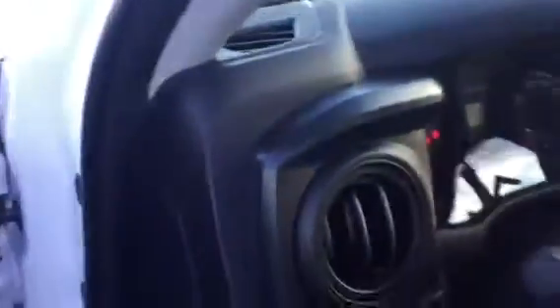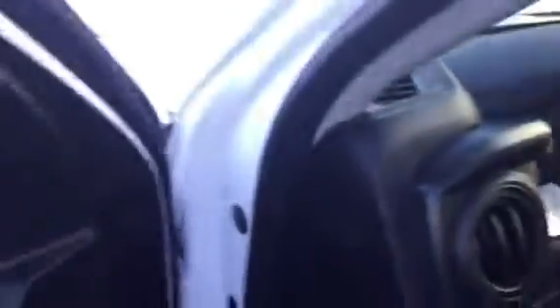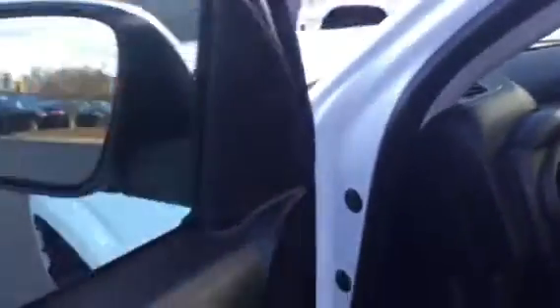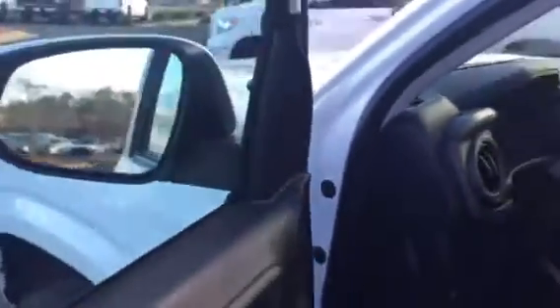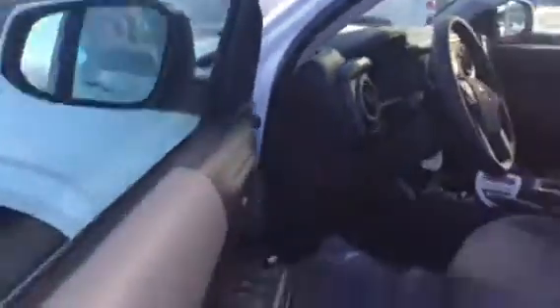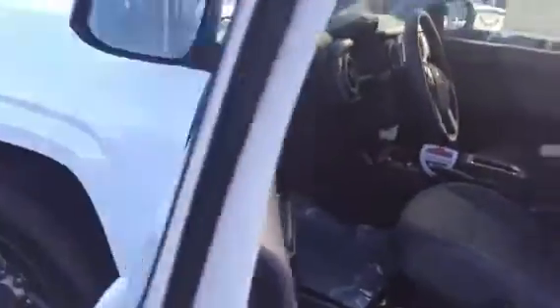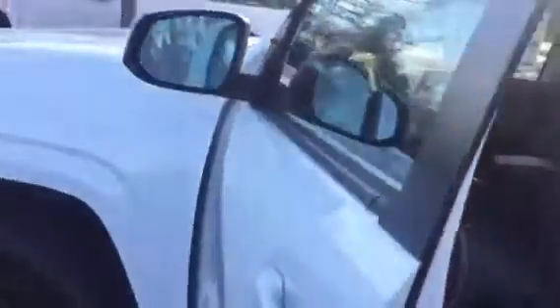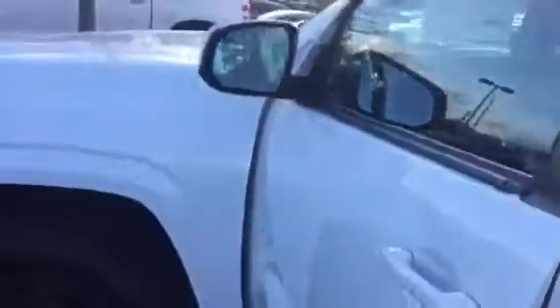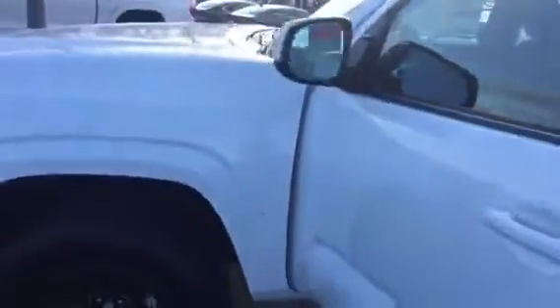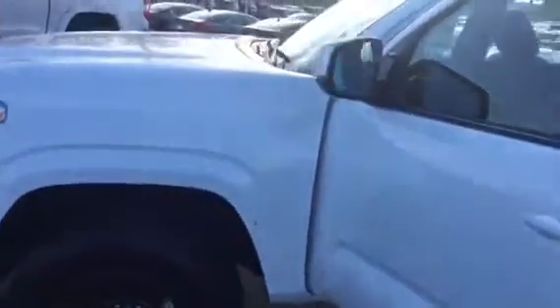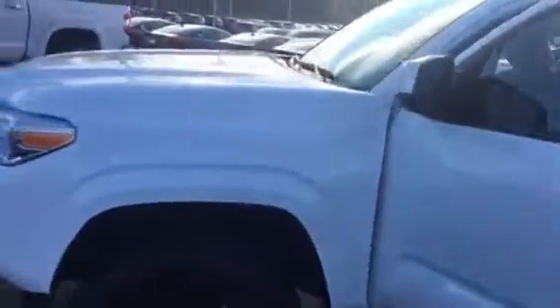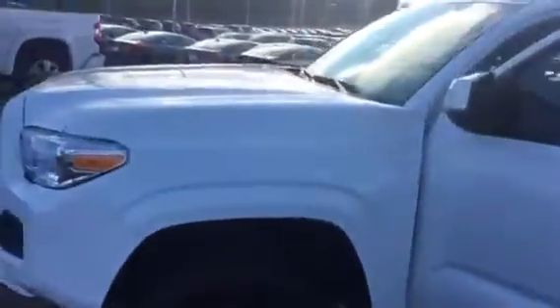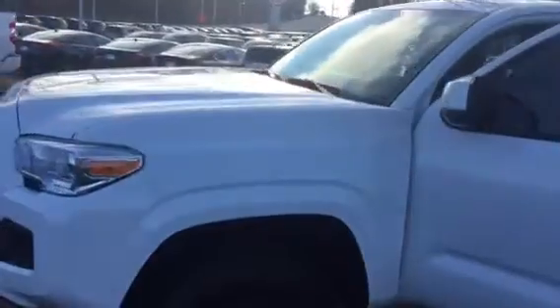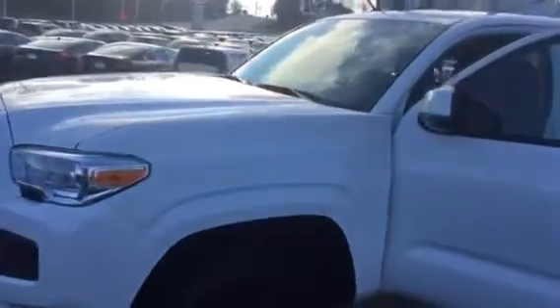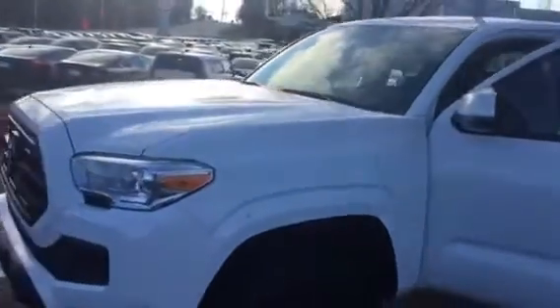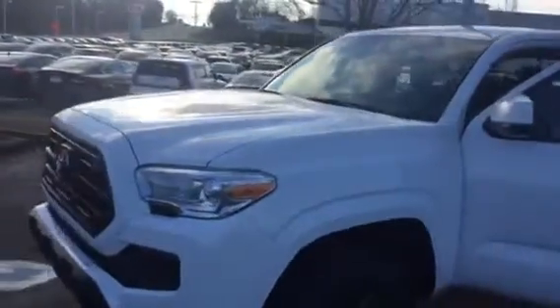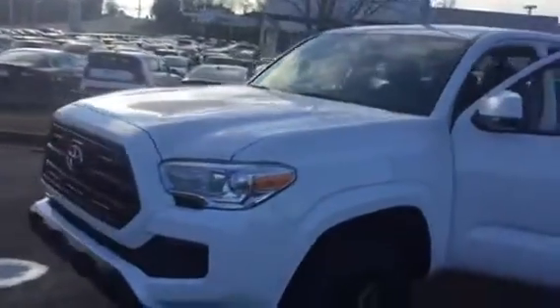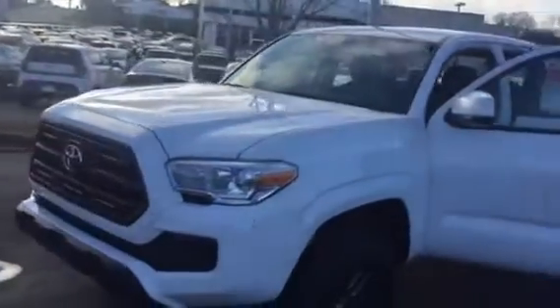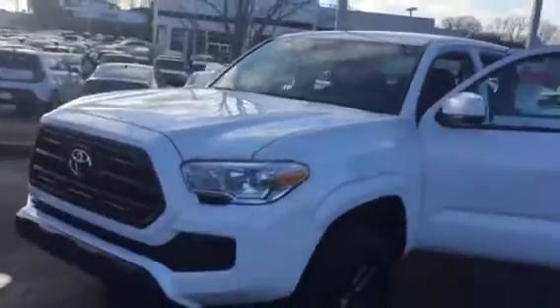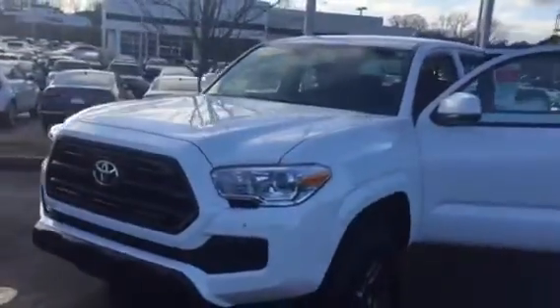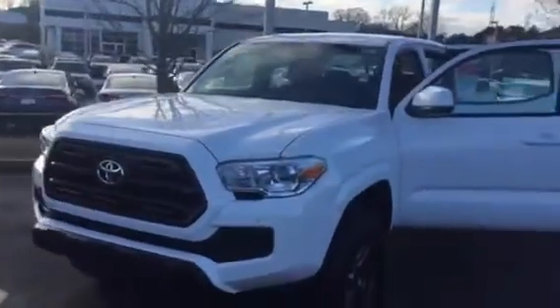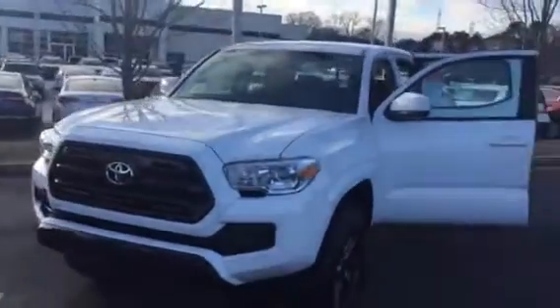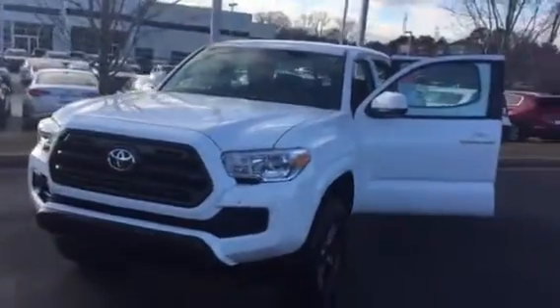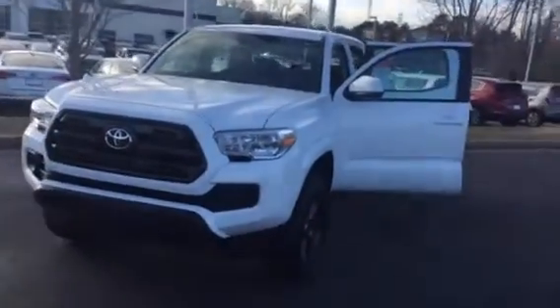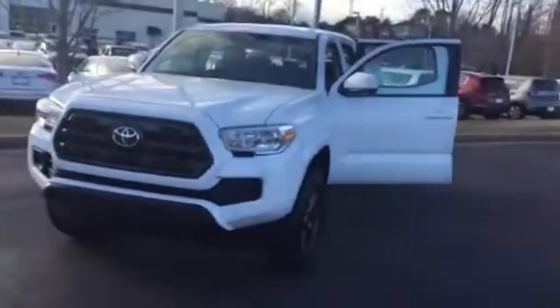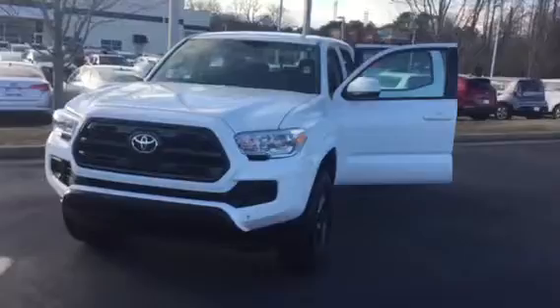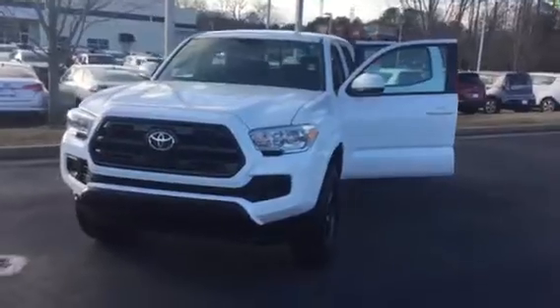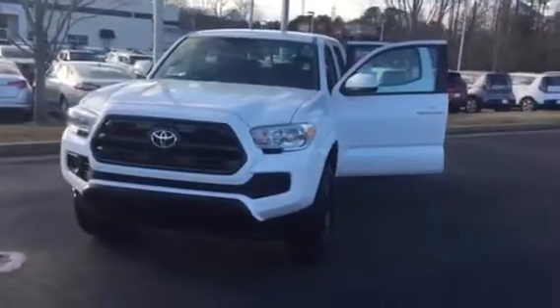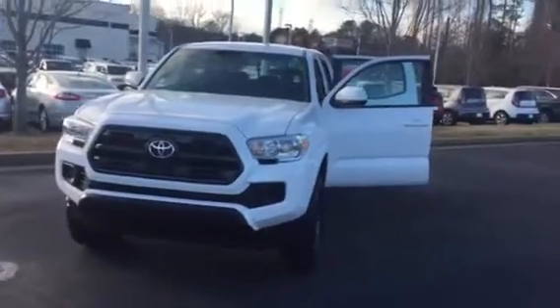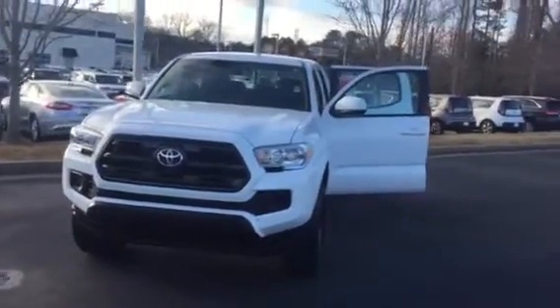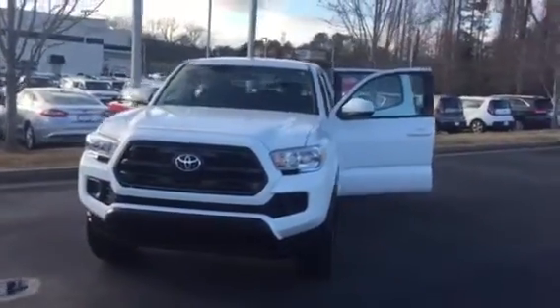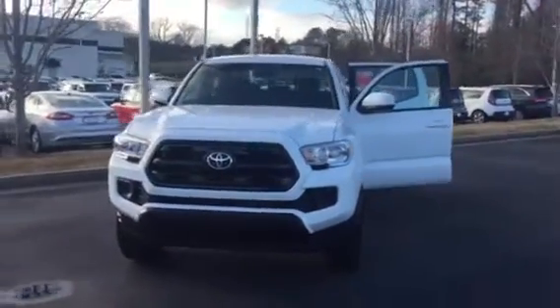This vehicle comes with three years, 35,000 miles complimentary maintenance. You won't pay for oil changes or tire rotations, of course utilizing our service department for all your service needs.